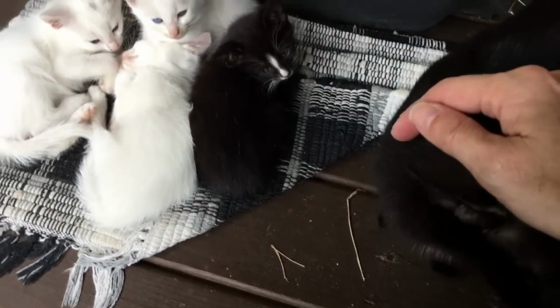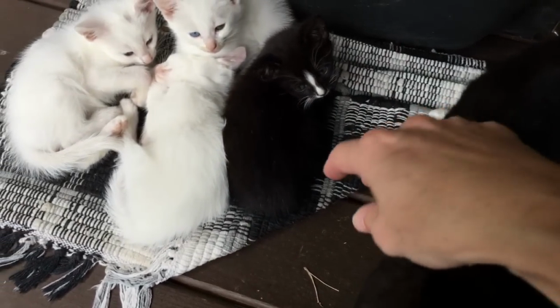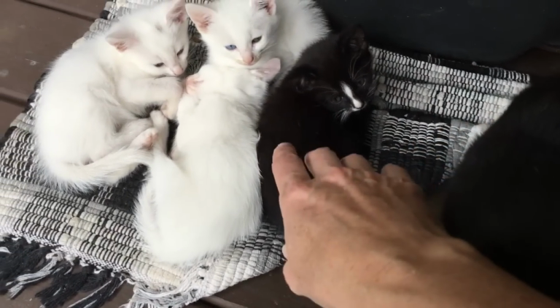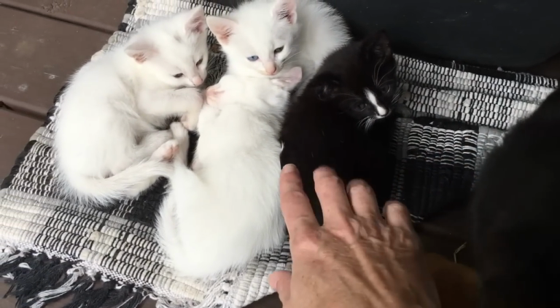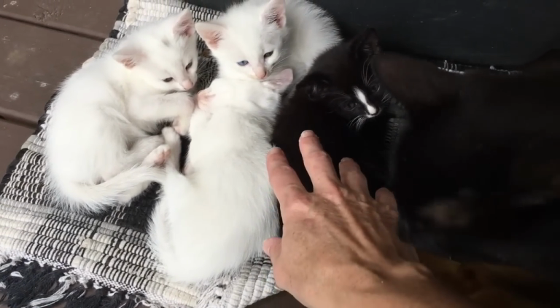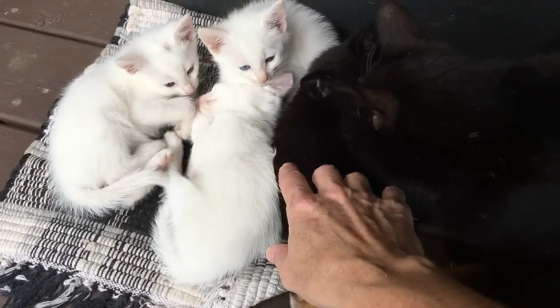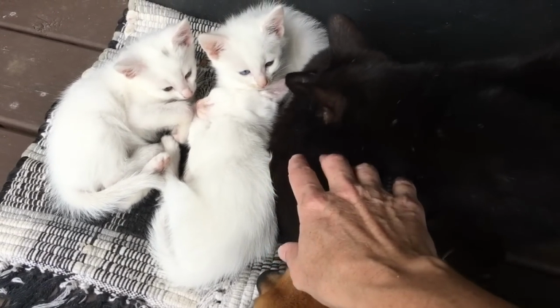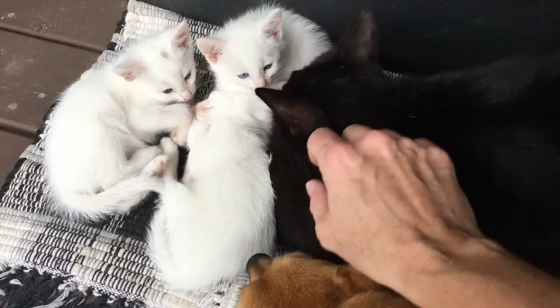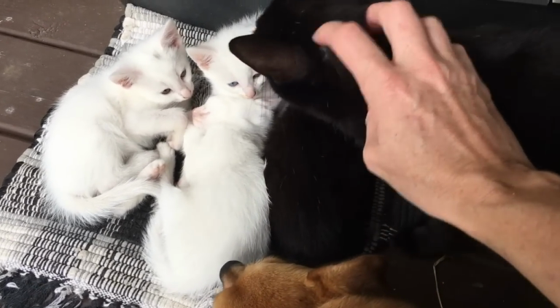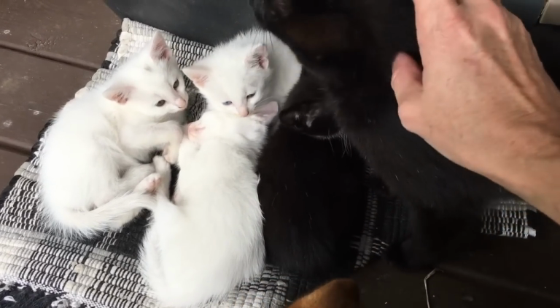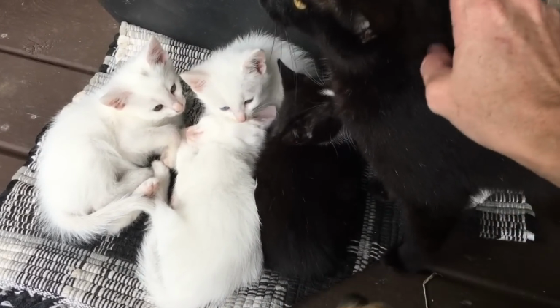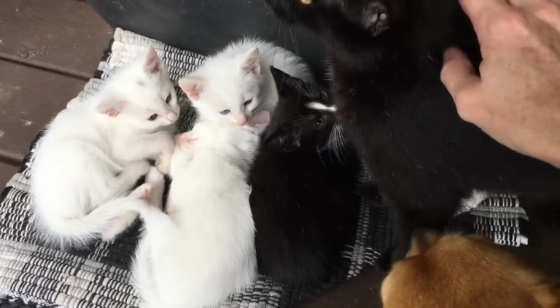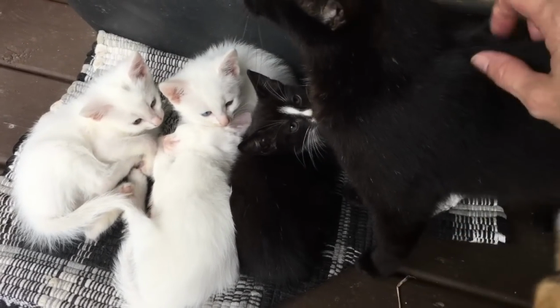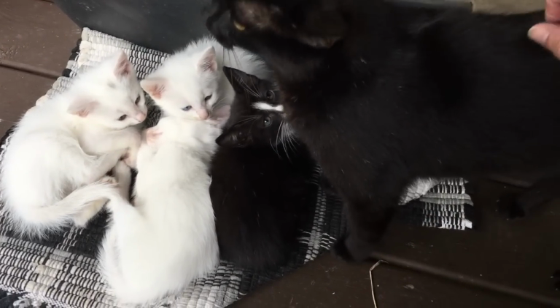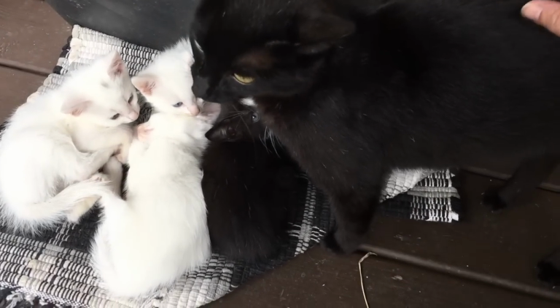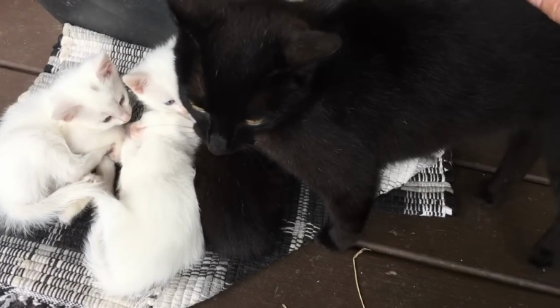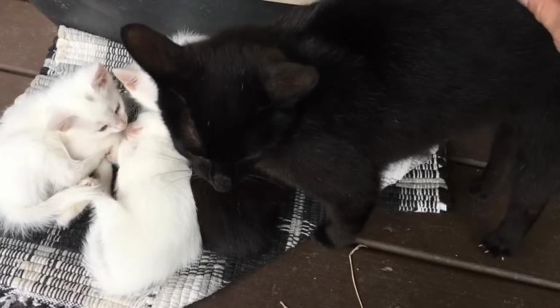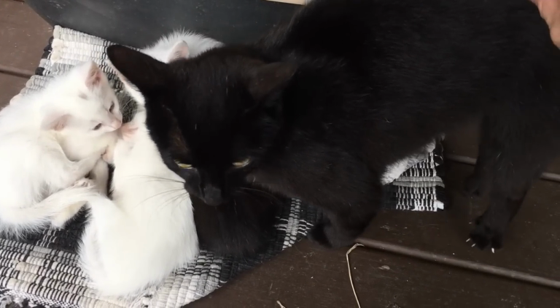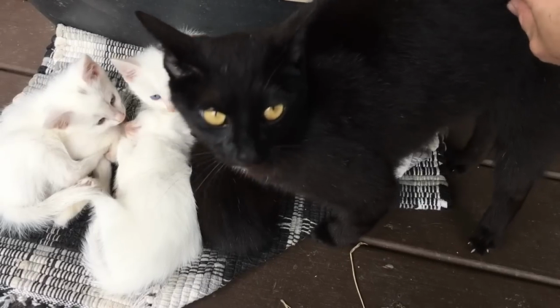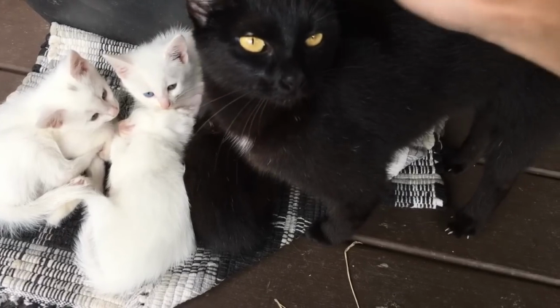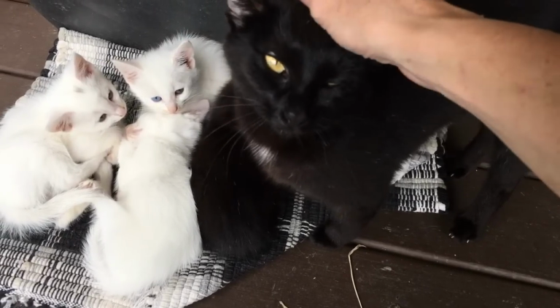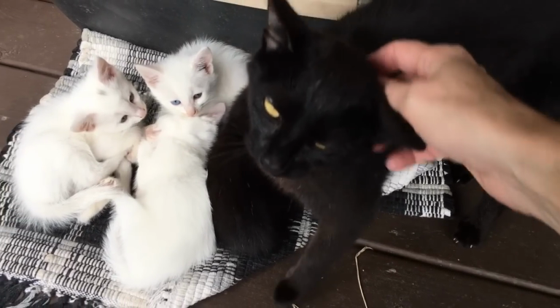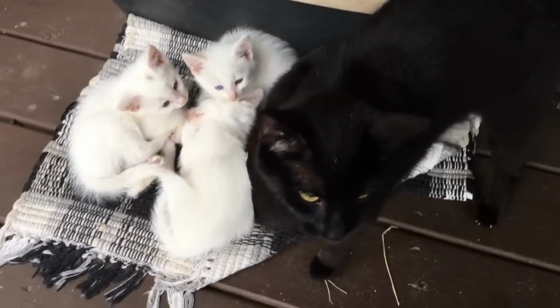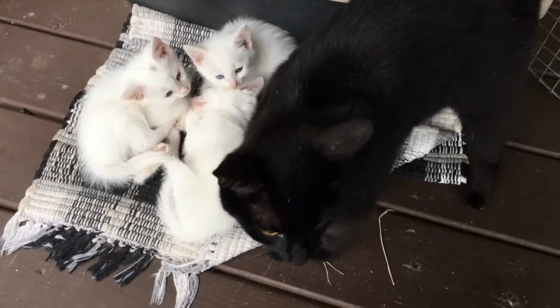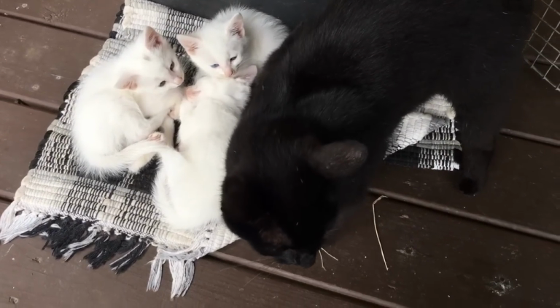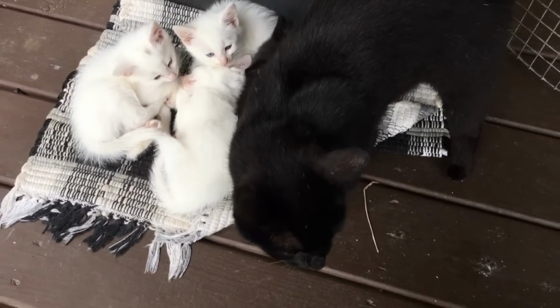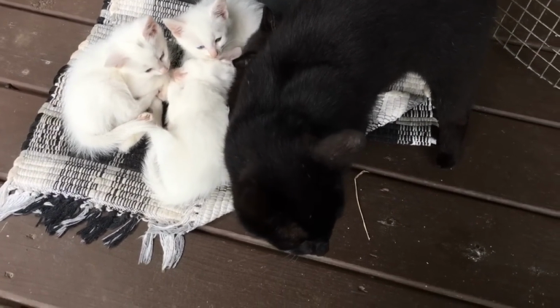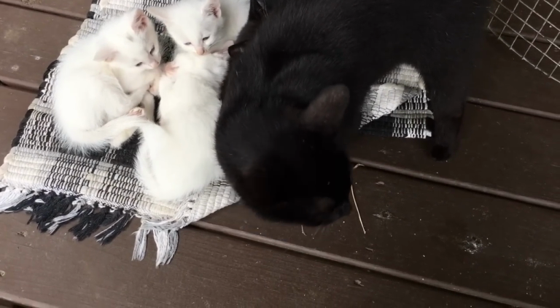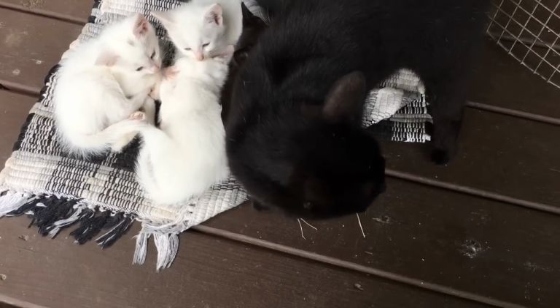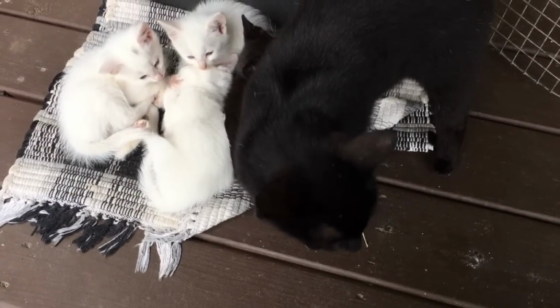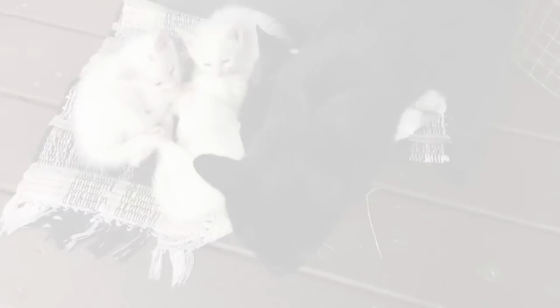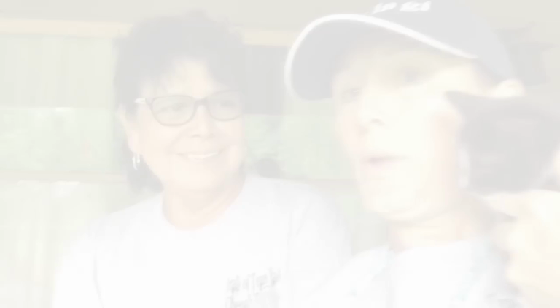We're going to take this little stinker pot right here because it's time for them to start having a home. And we've got a new baby coming to the homestead.